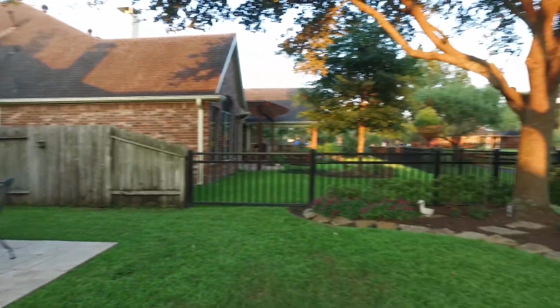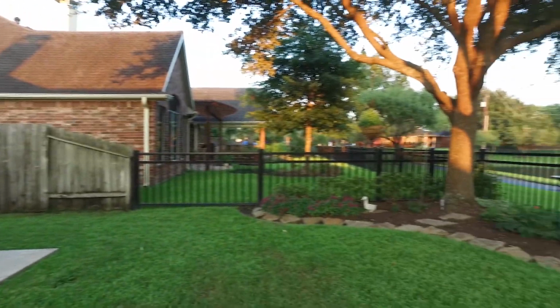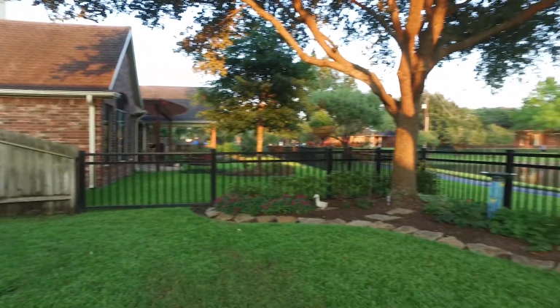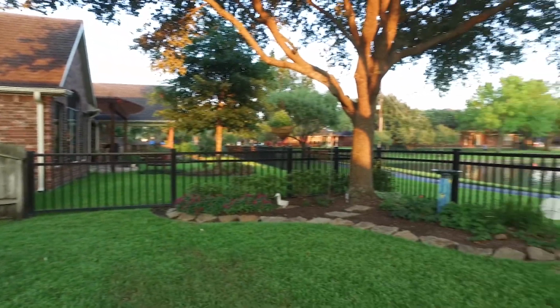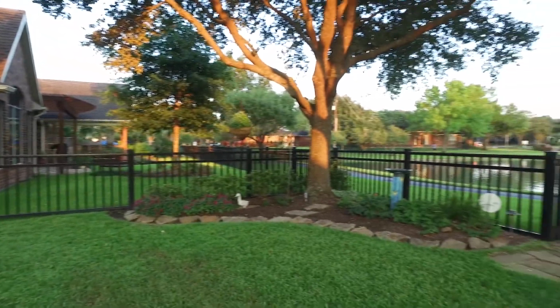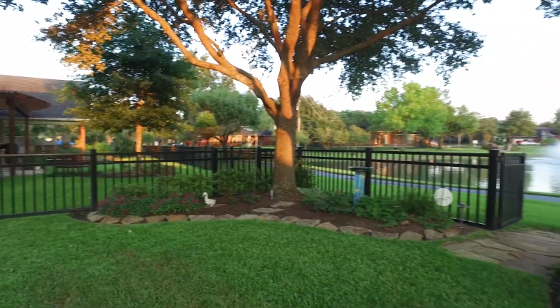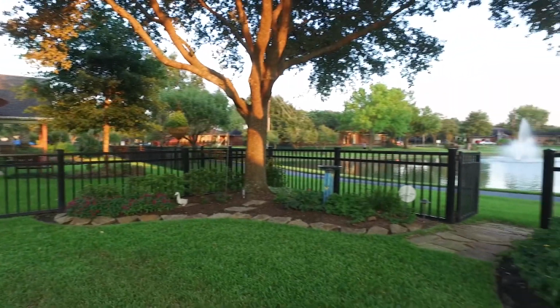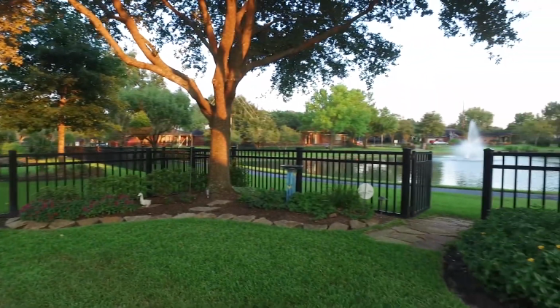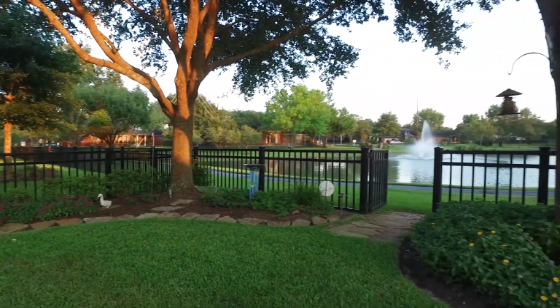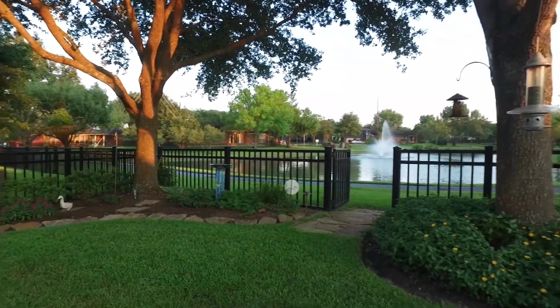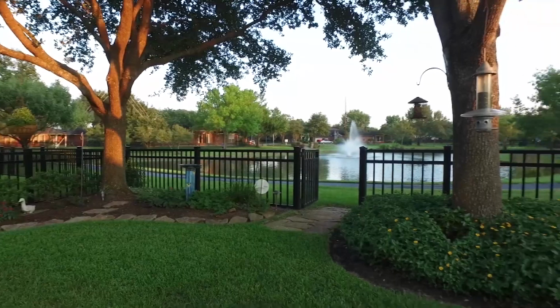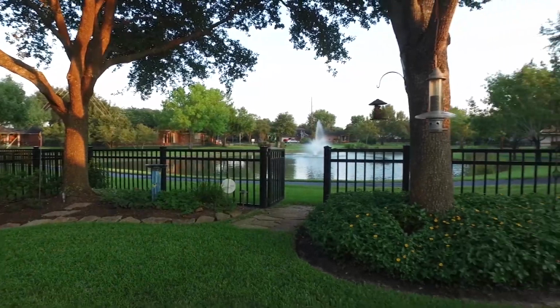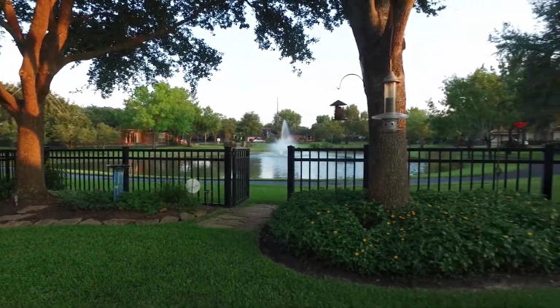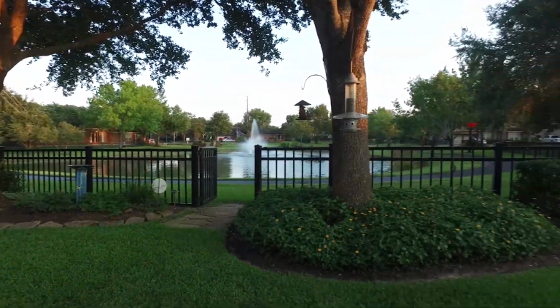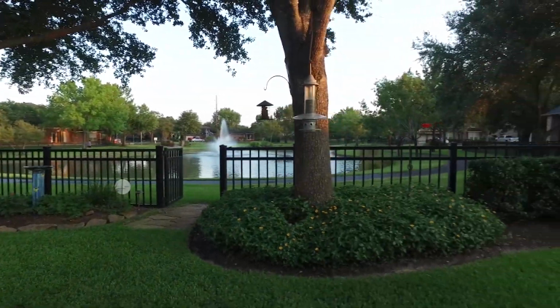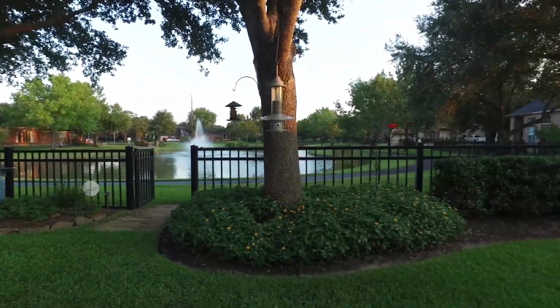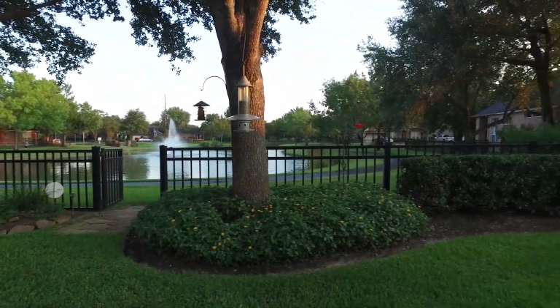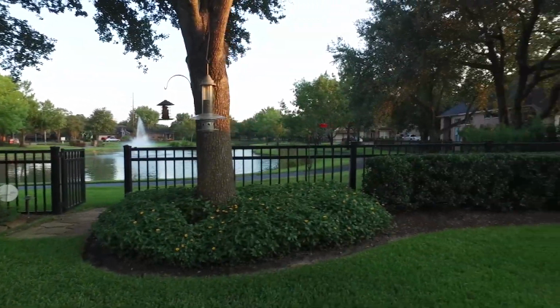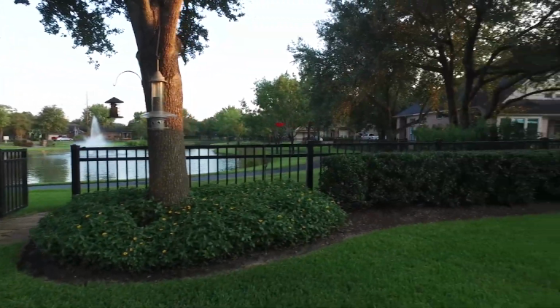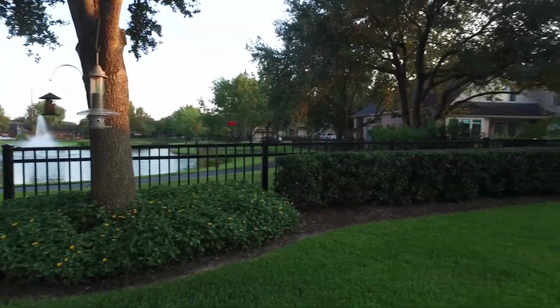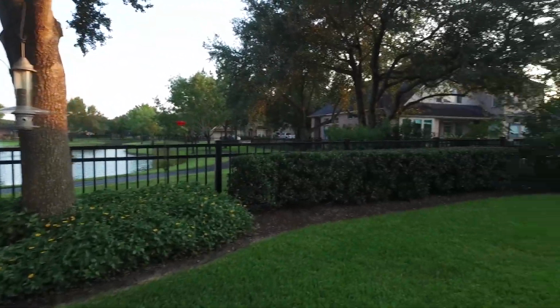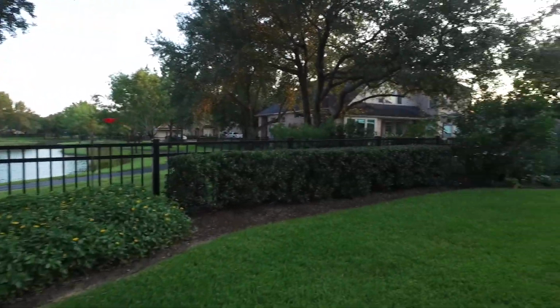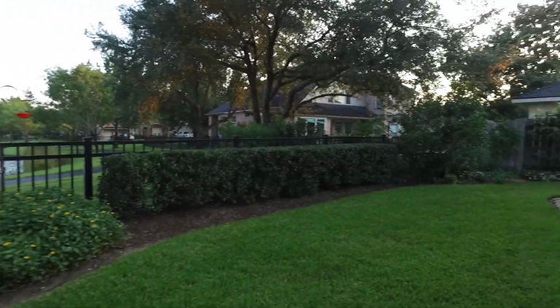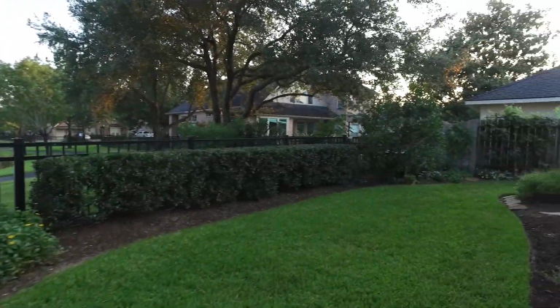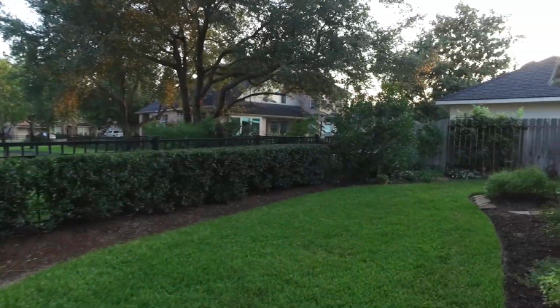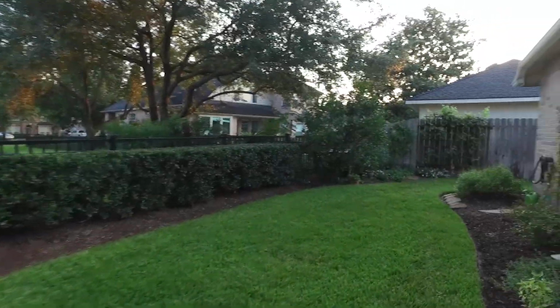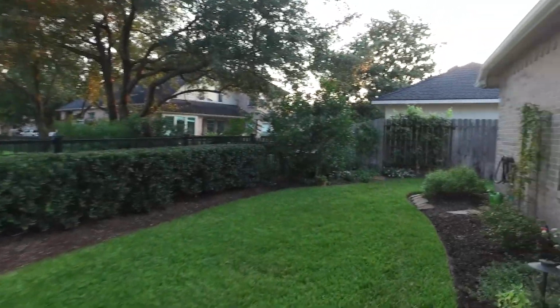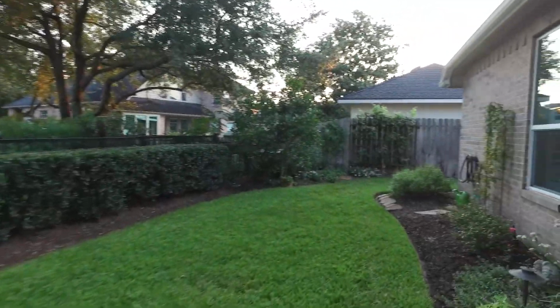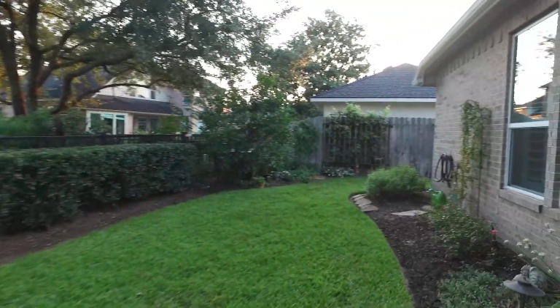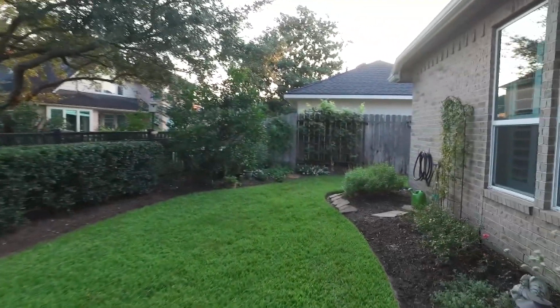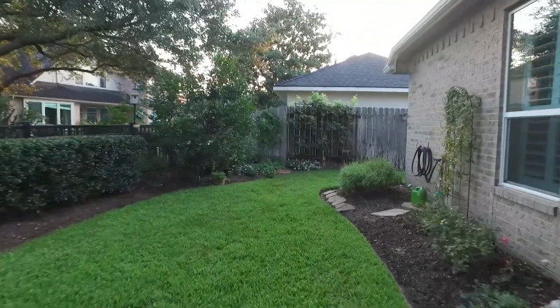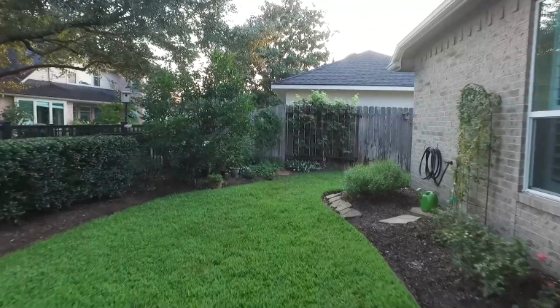Make all of this wonderful yours. It's in Katy, Texas and it's waiting for you. Welcome home.